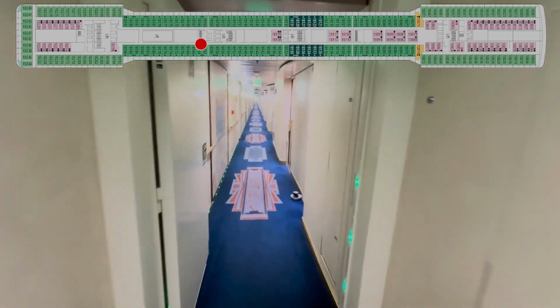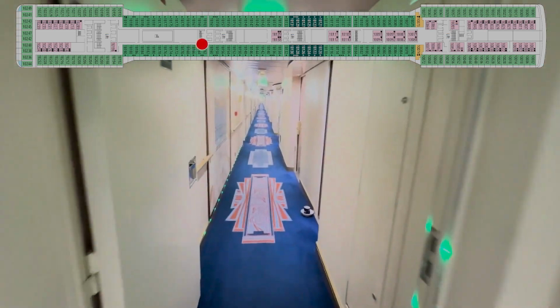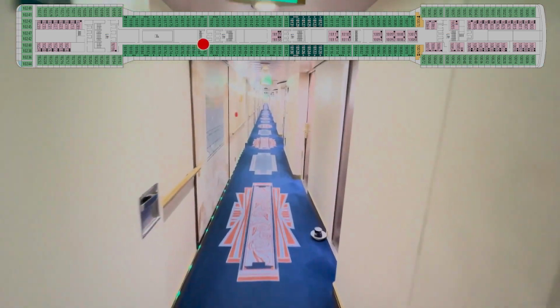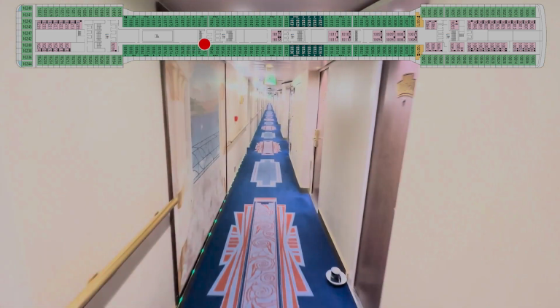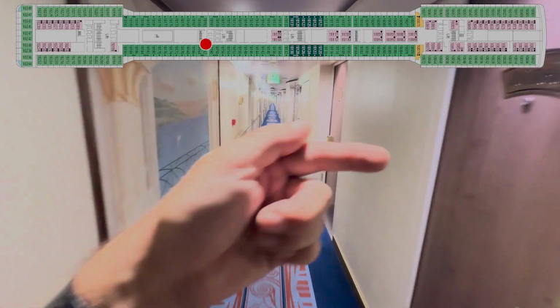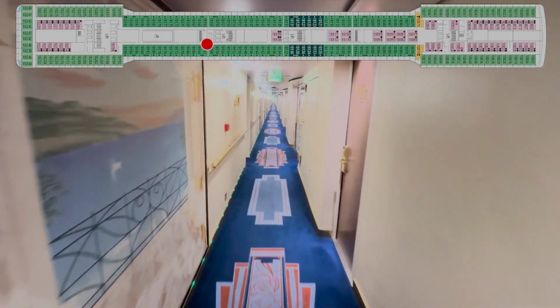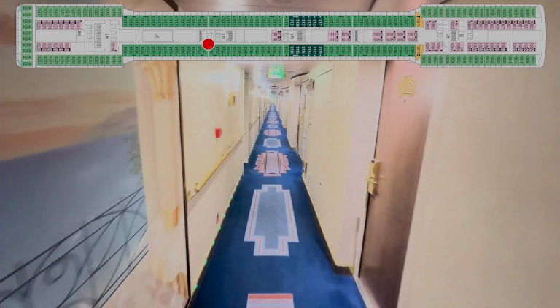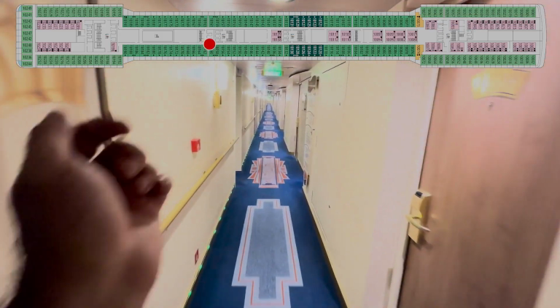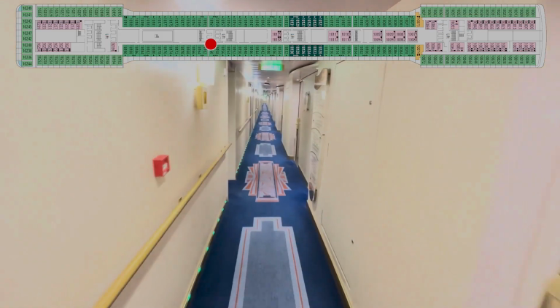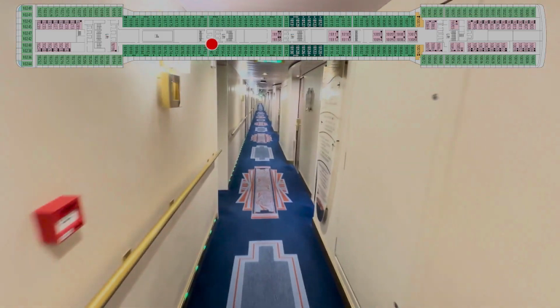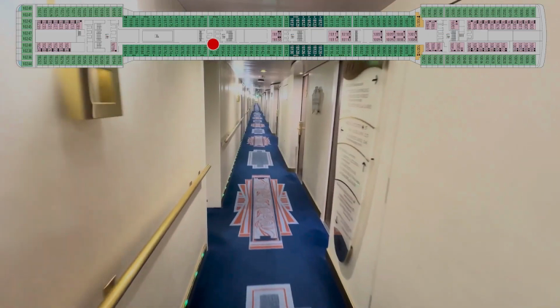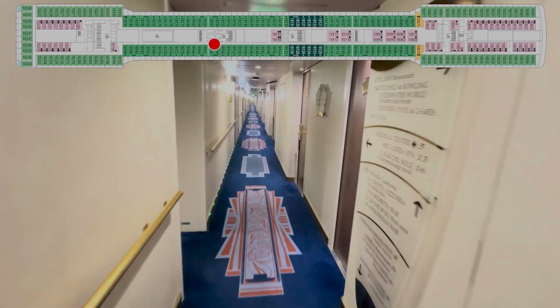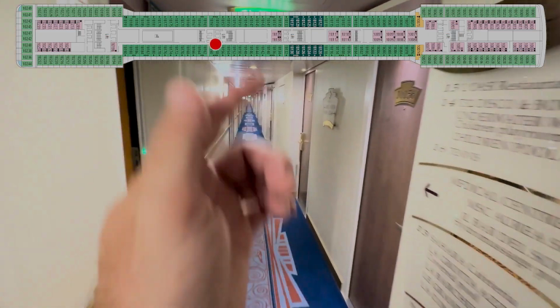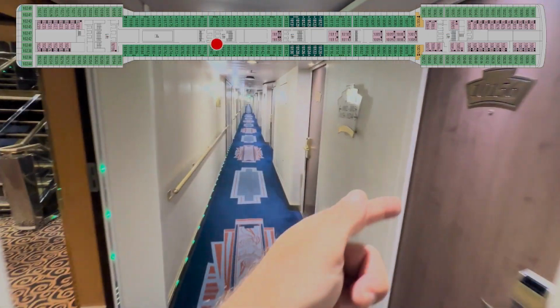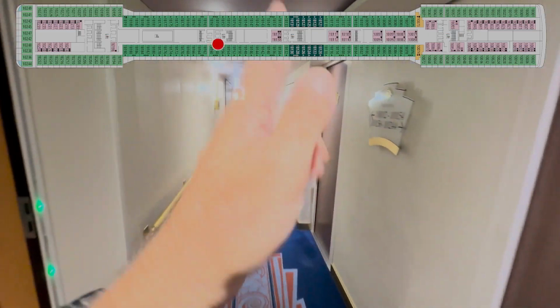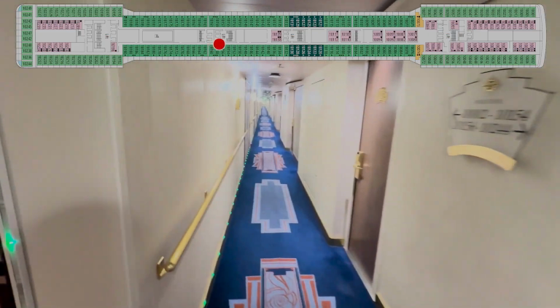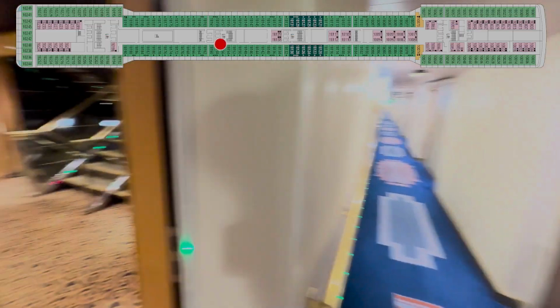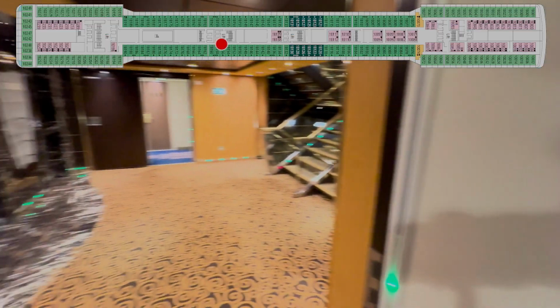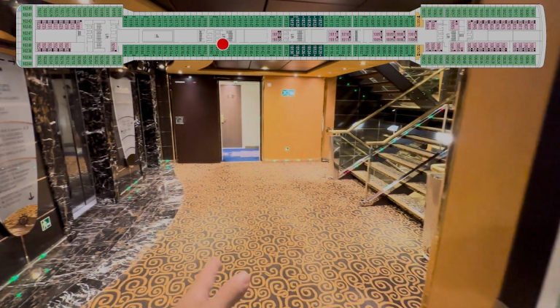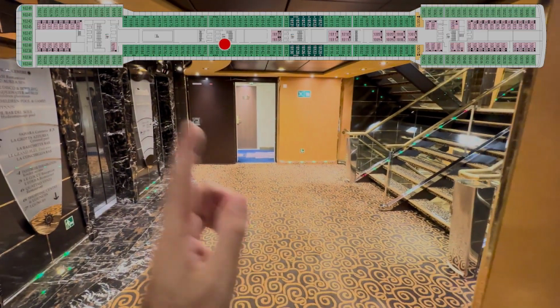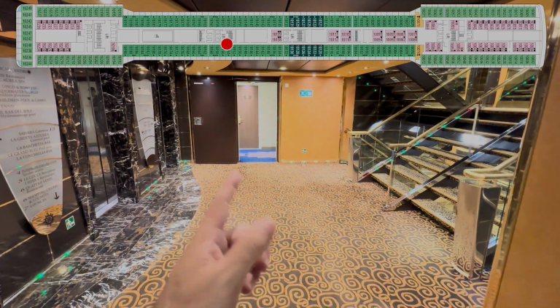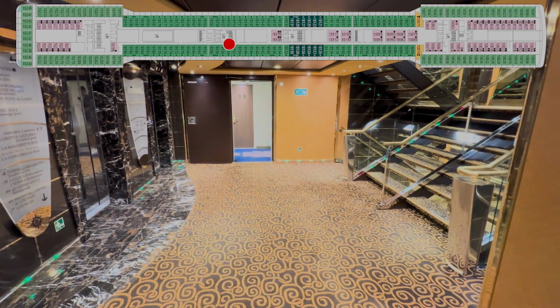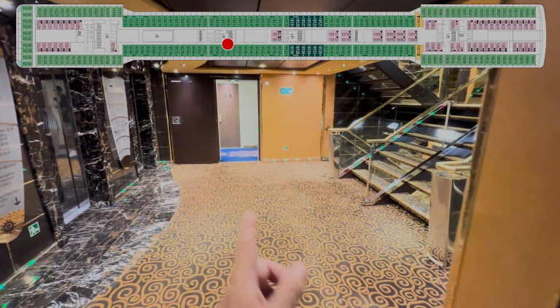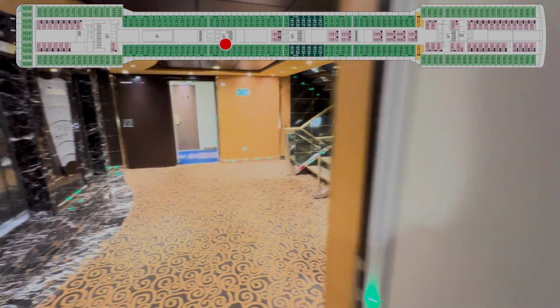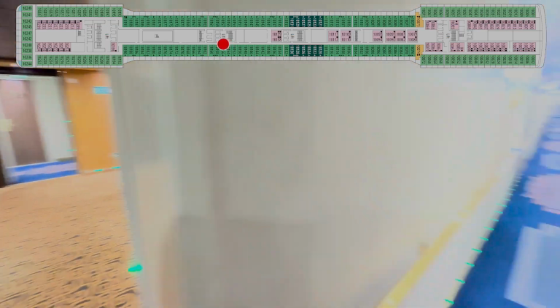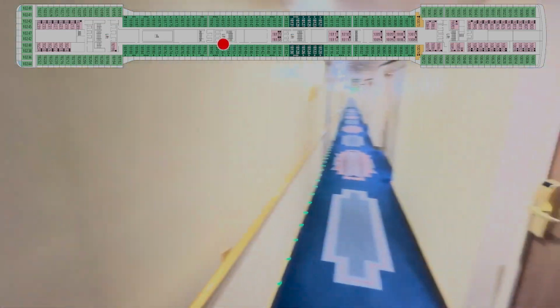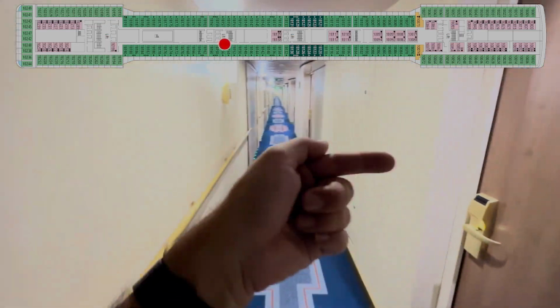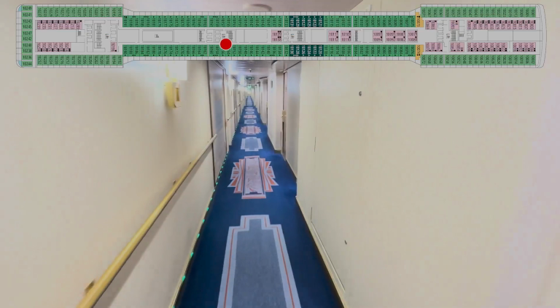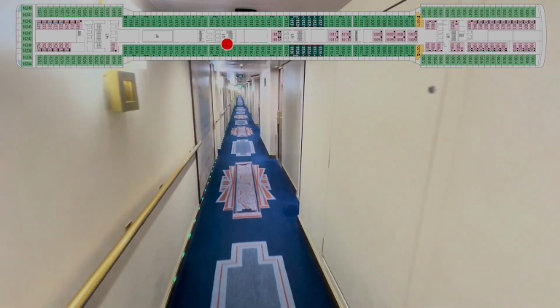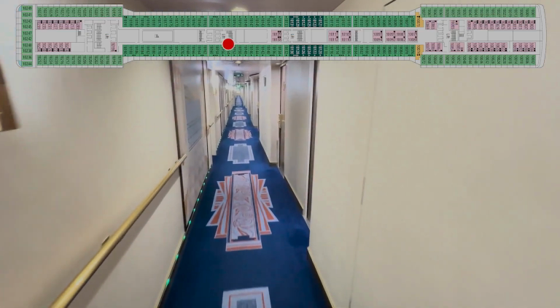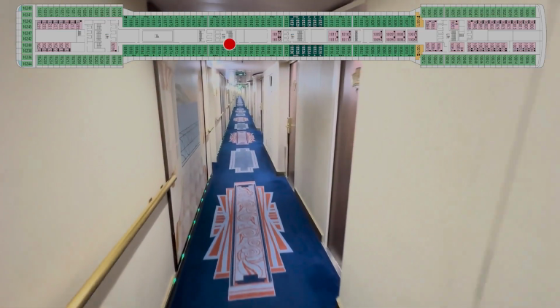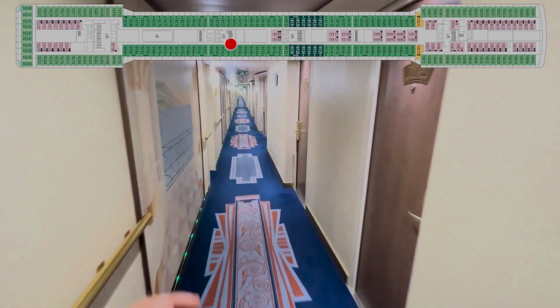Crew door, emergency exit. 160, 158, 156, and 154. And your aft midship stairs and elevators, of course. I already called out 154.